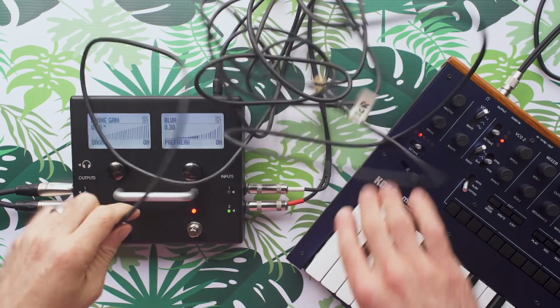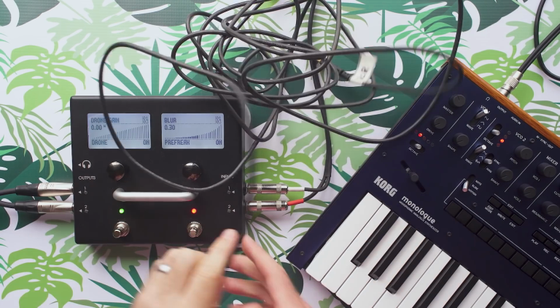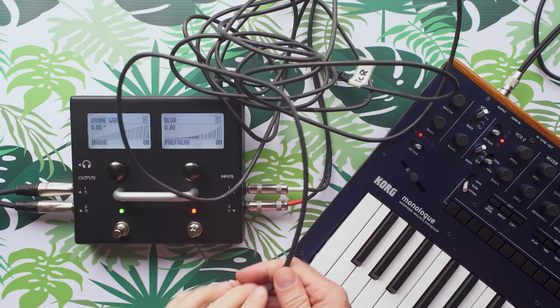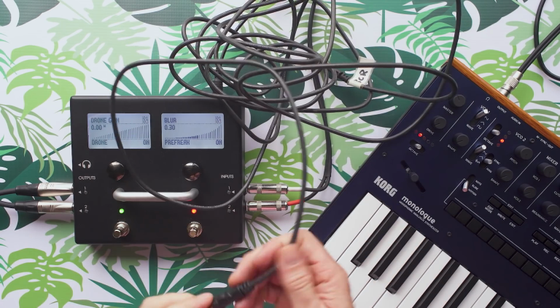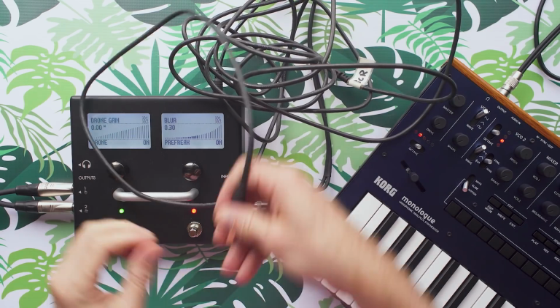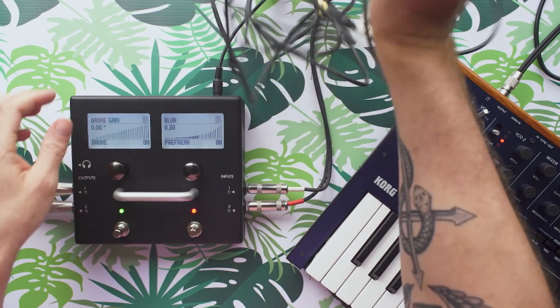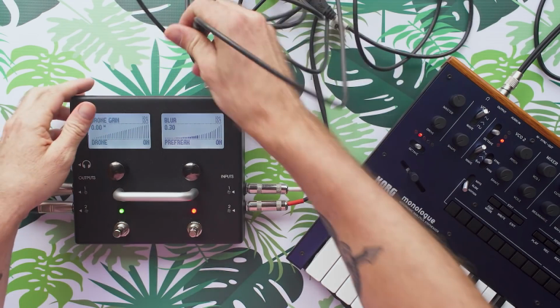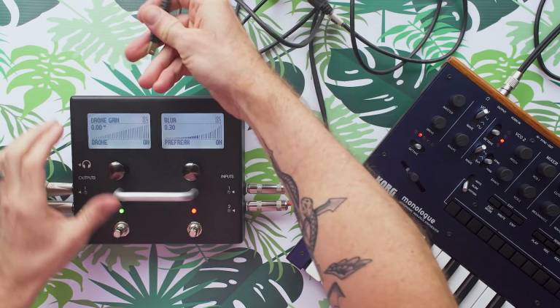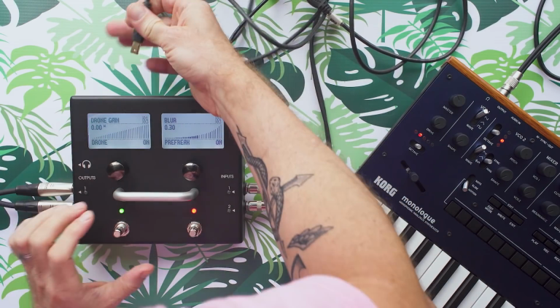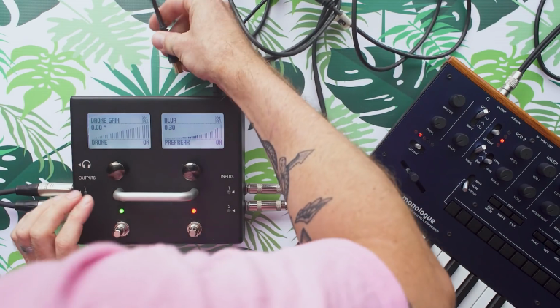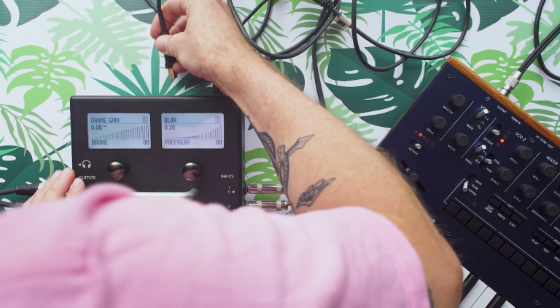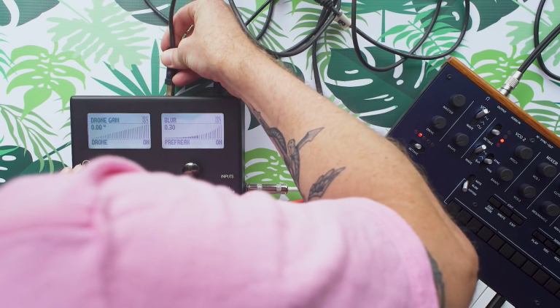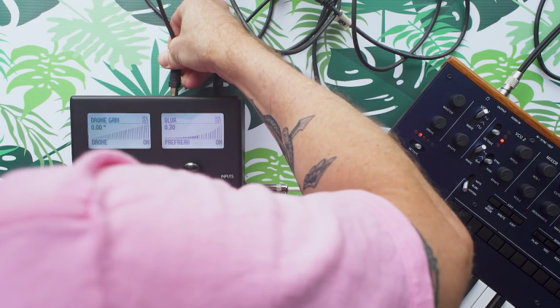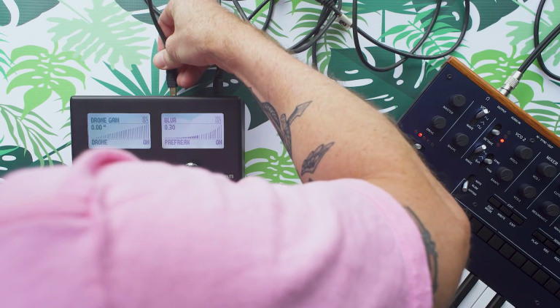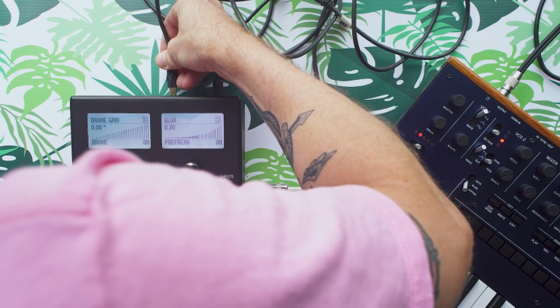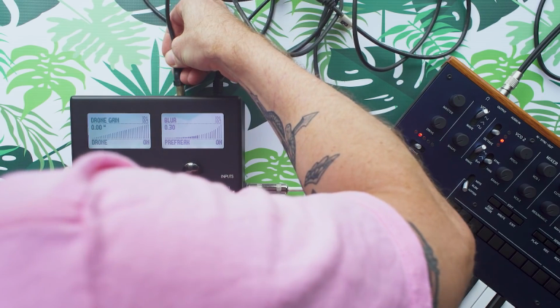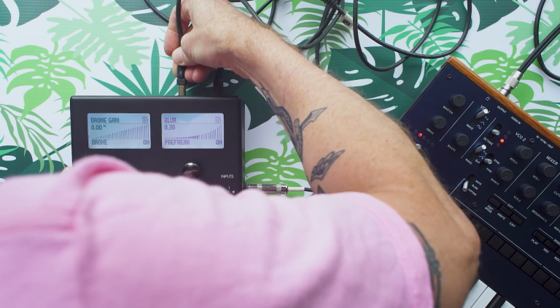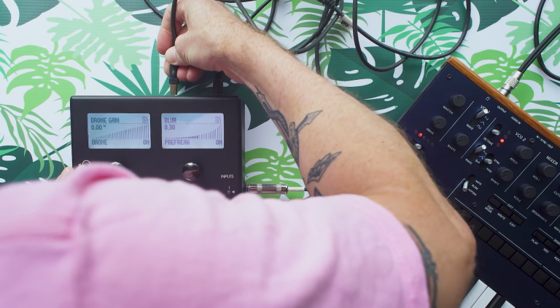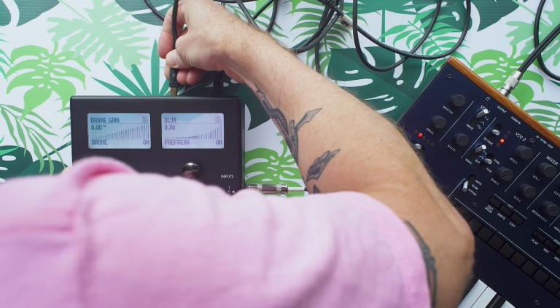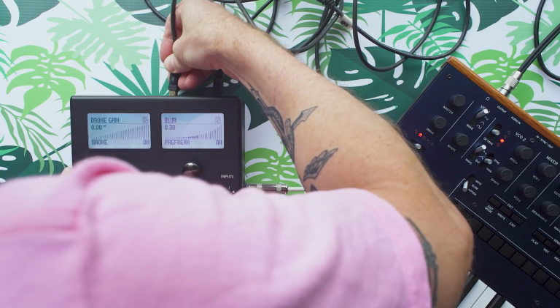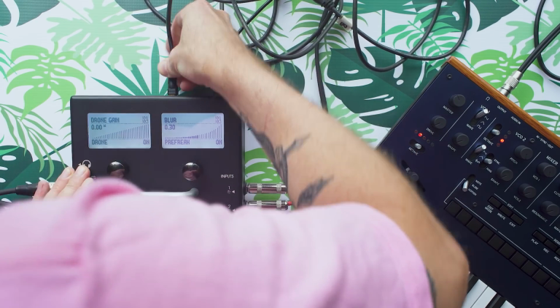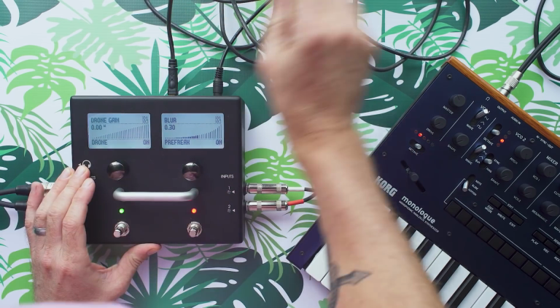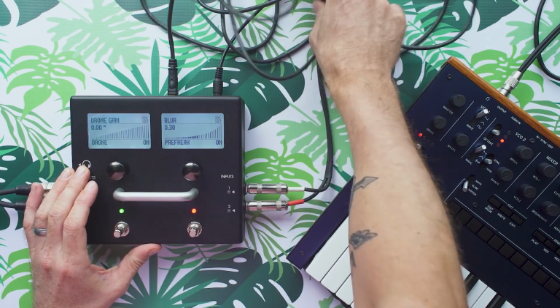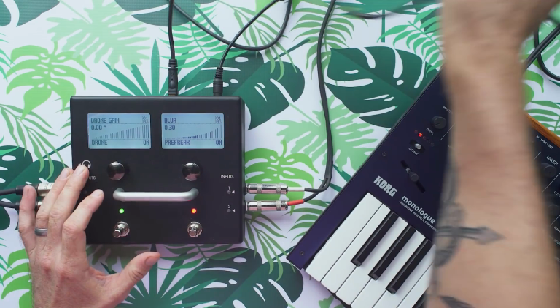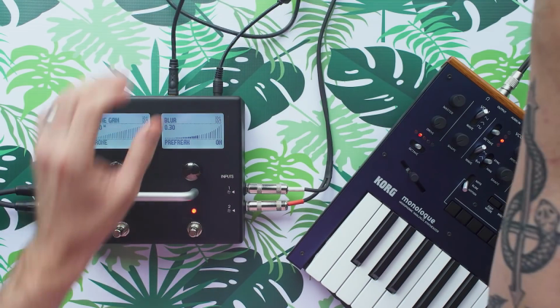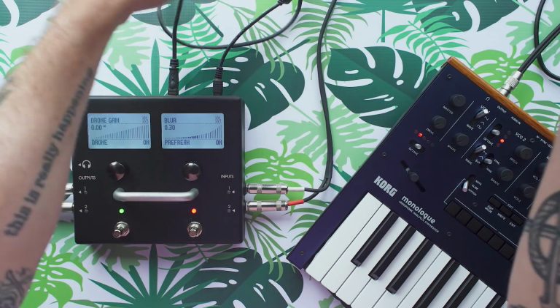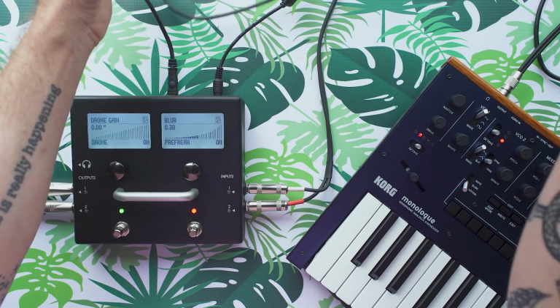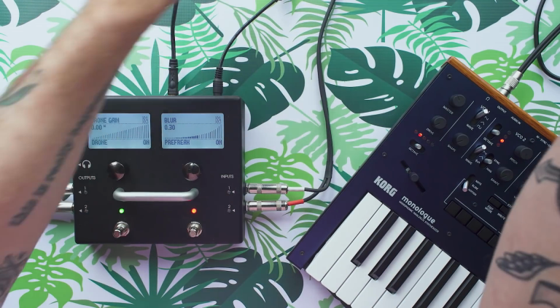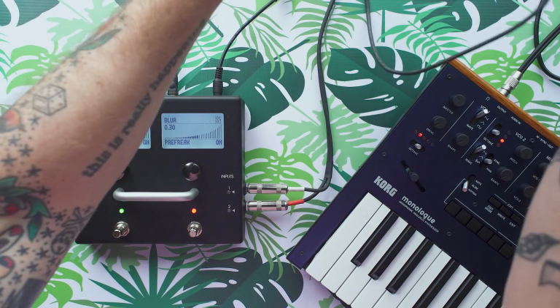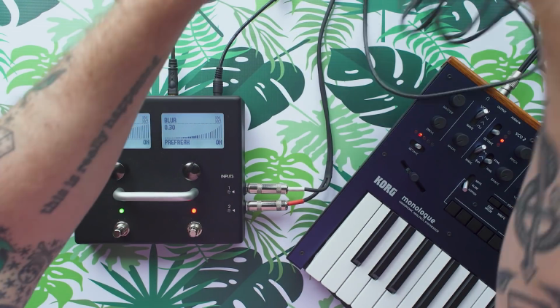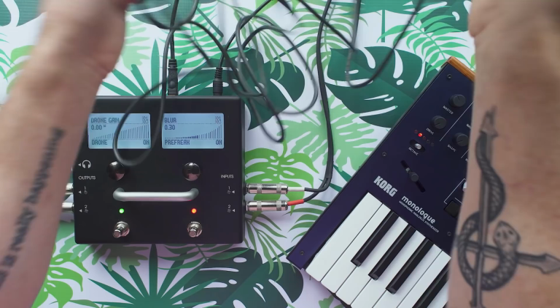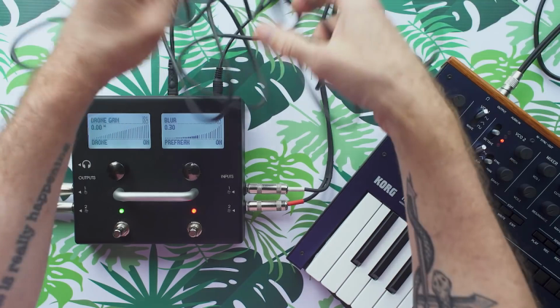Hi! Look at that long USB cable. I'm gonna plug it in to the Mod Duo here by Mod Devices. This is the second video in a series of four about this digital effects pedal.